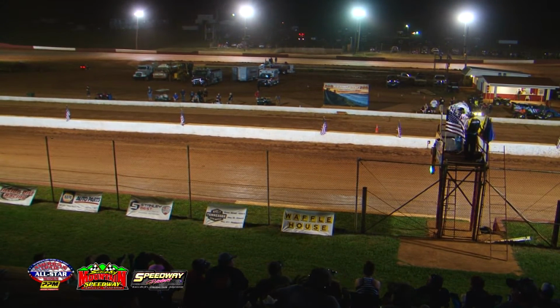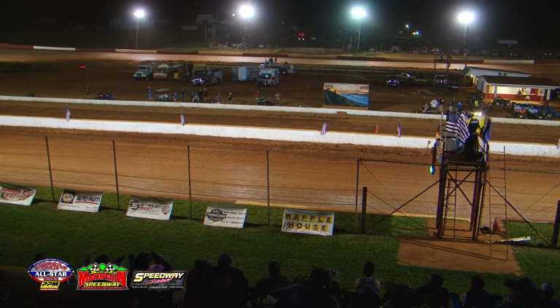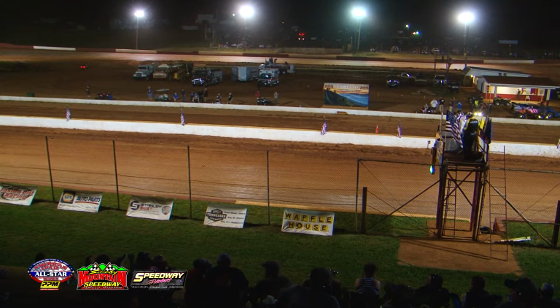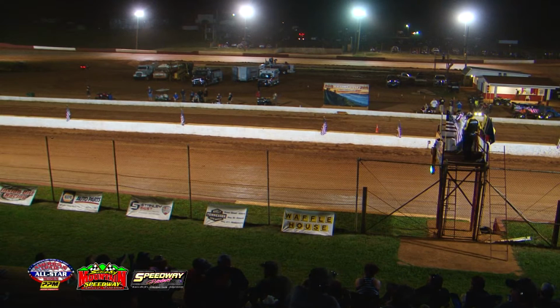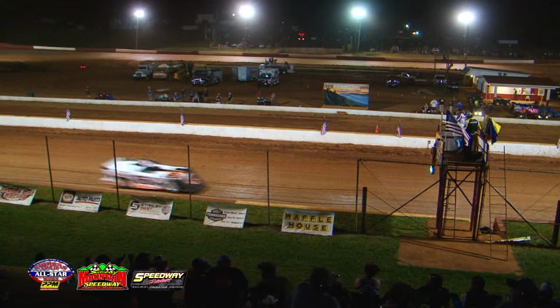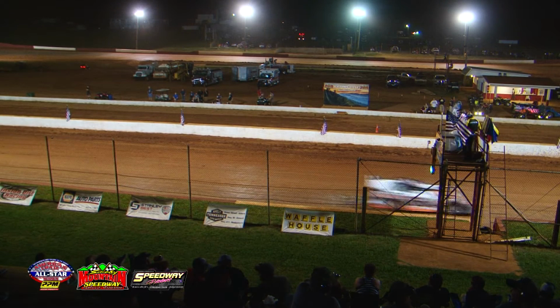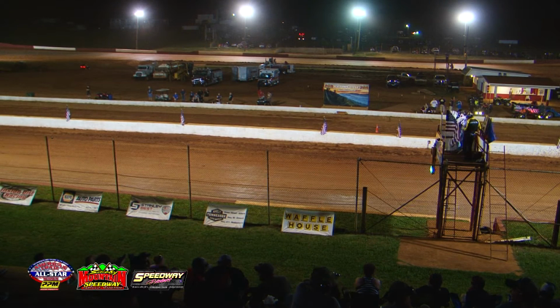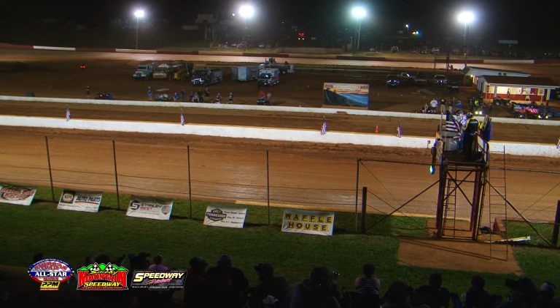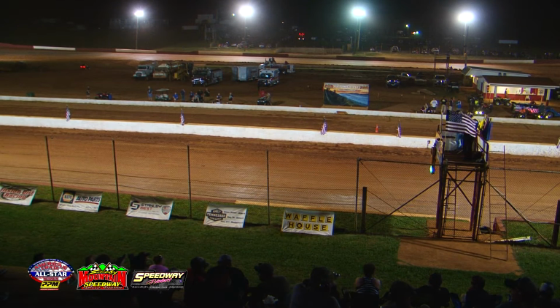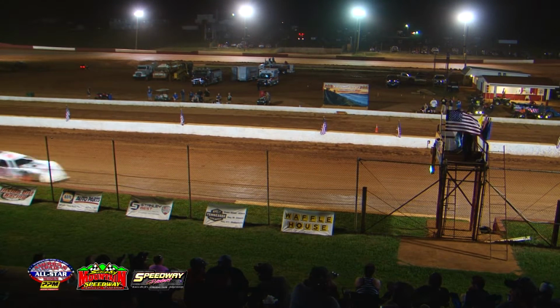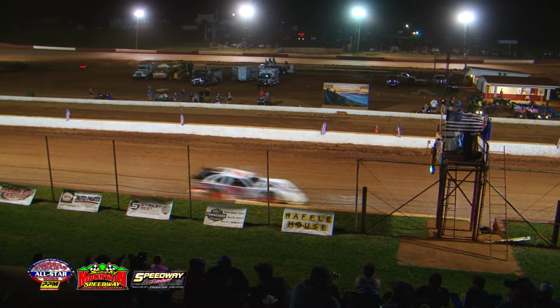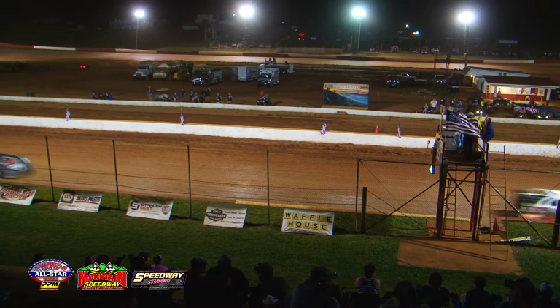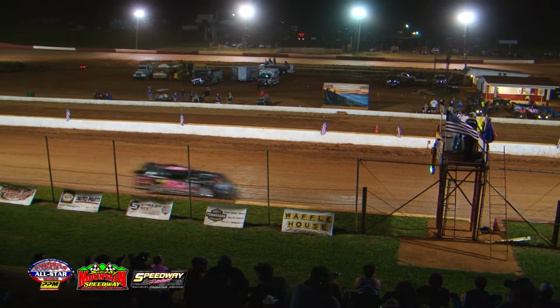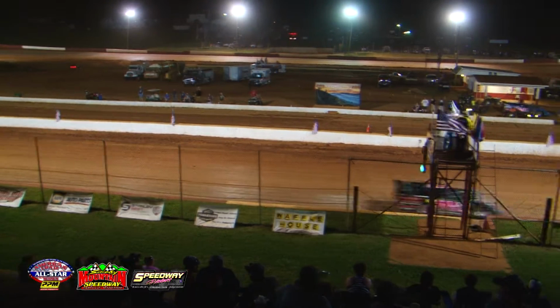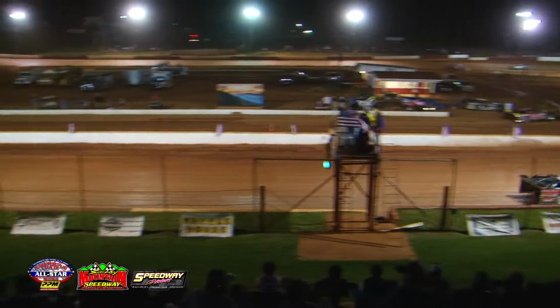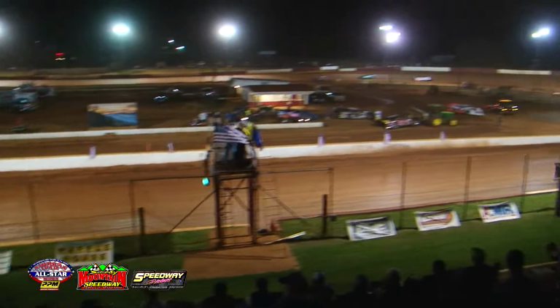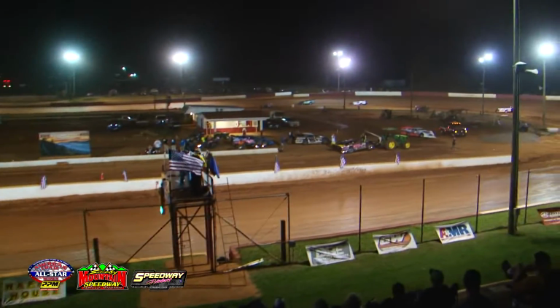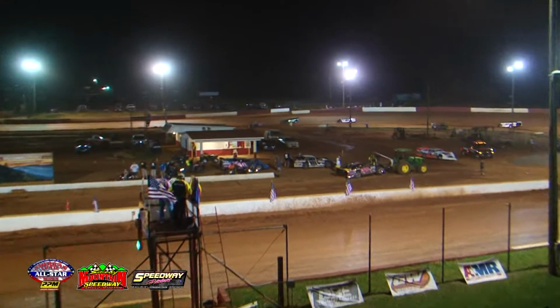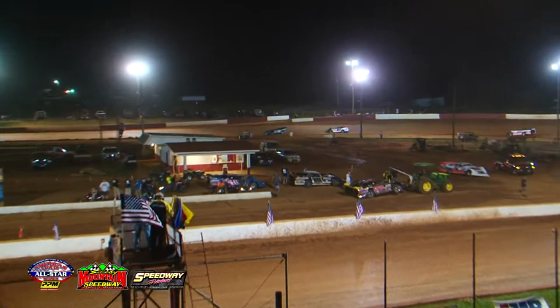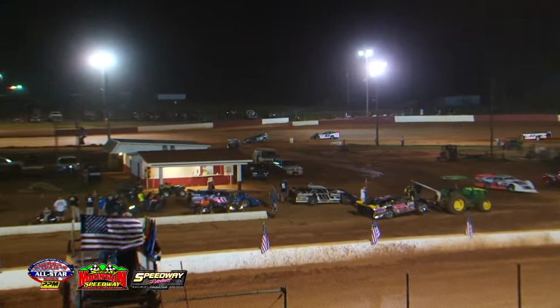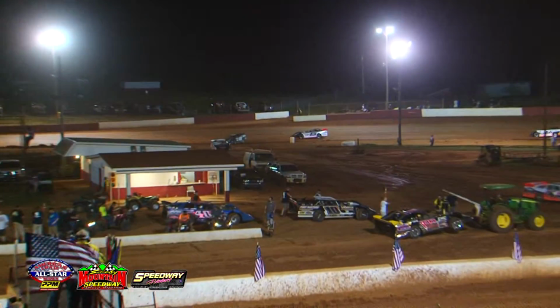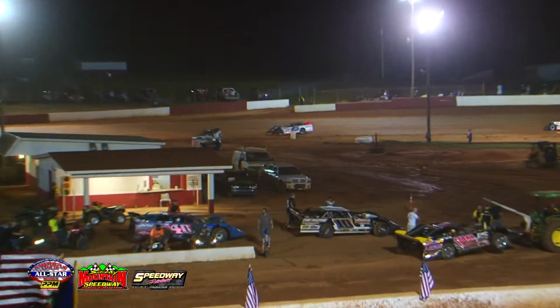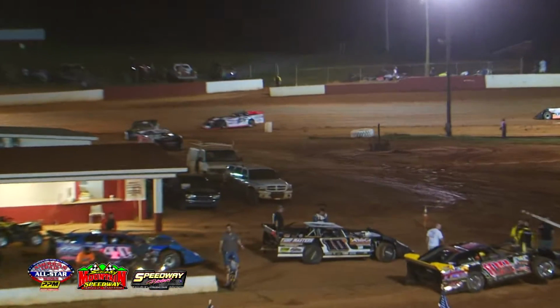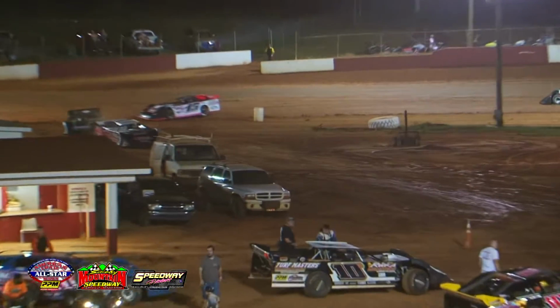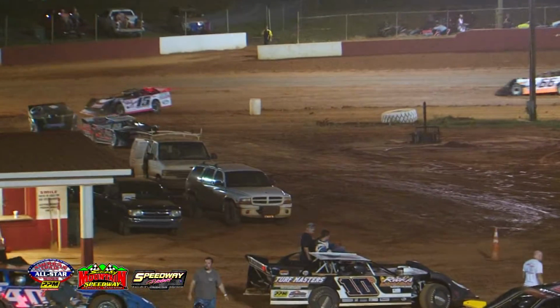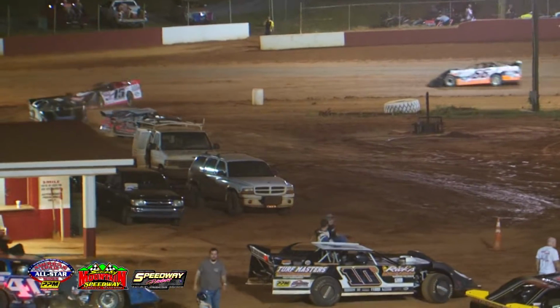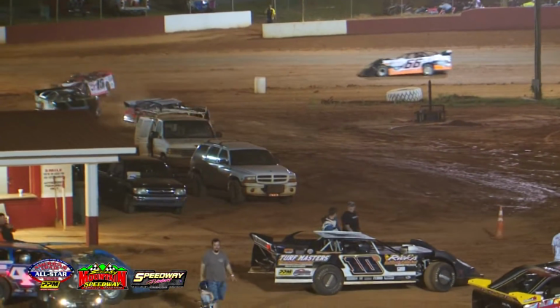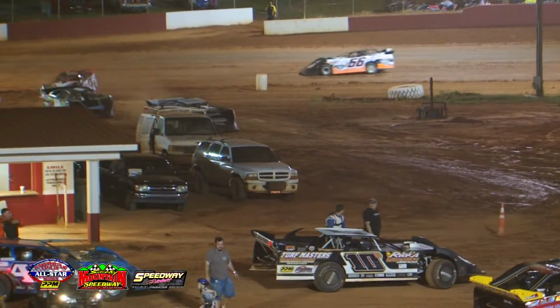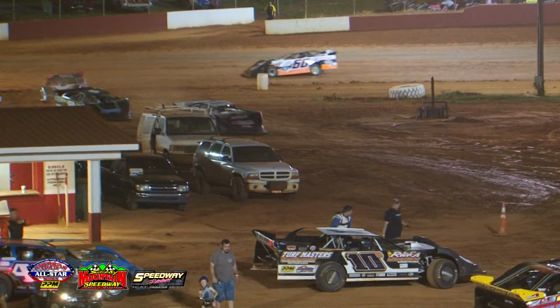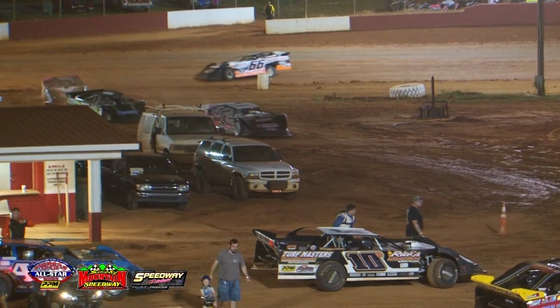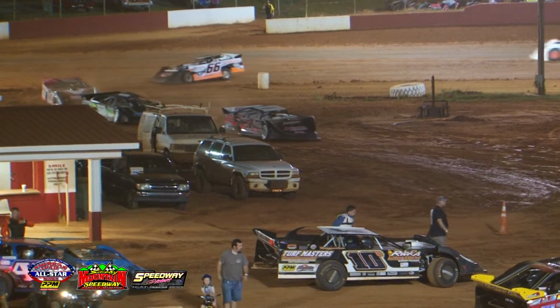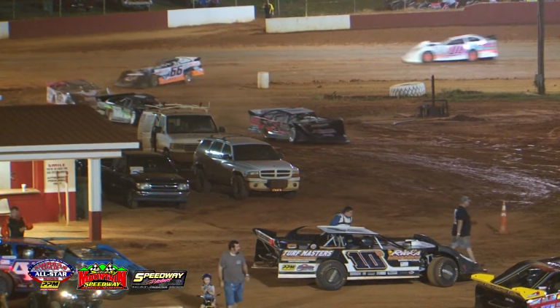Going to the B-main: Deke Waters in the 66, the double-zero machine of Josh Boo Henry, and the 109 Capital Race Car entry for Brad Hall.